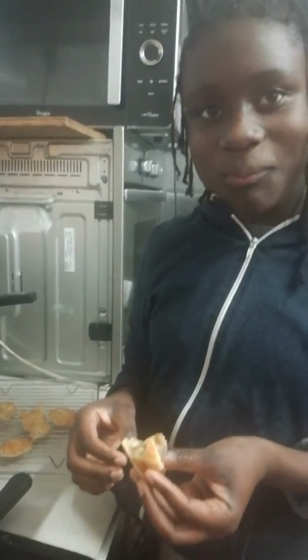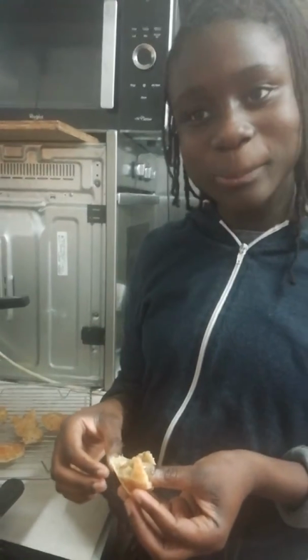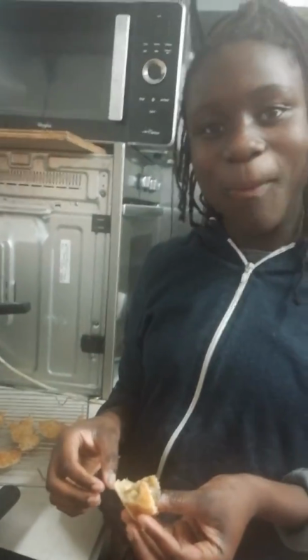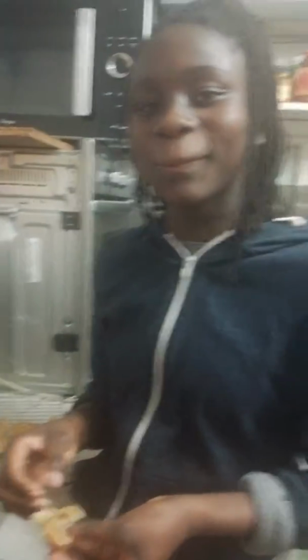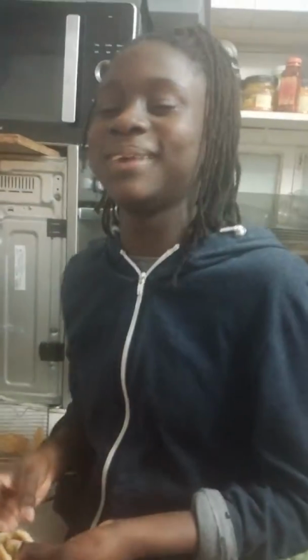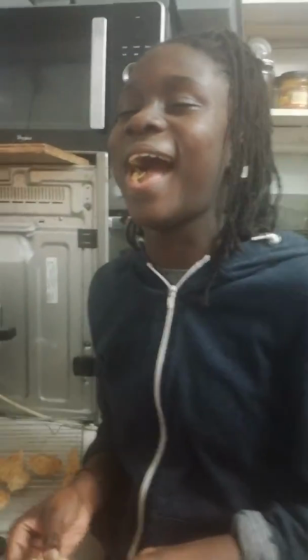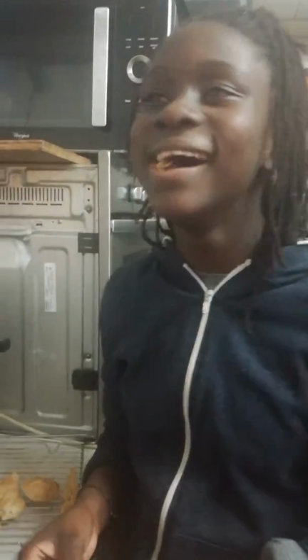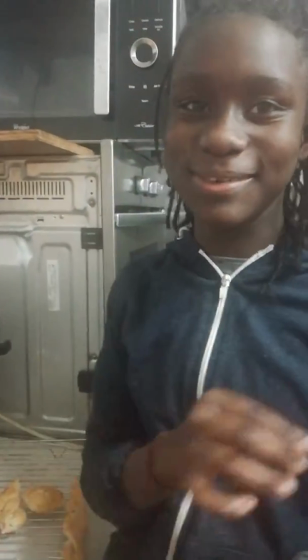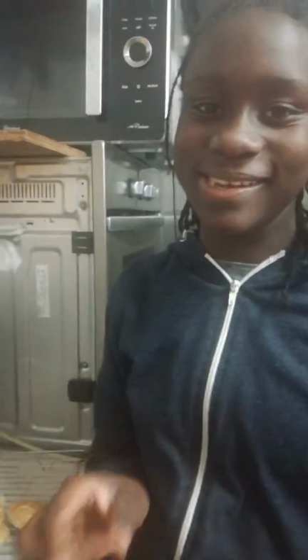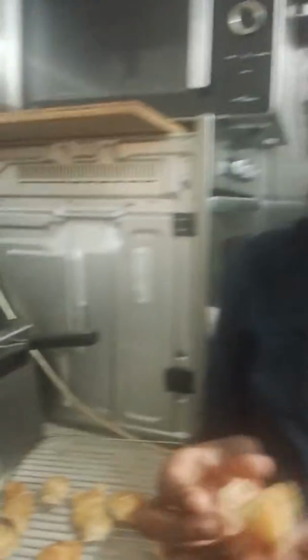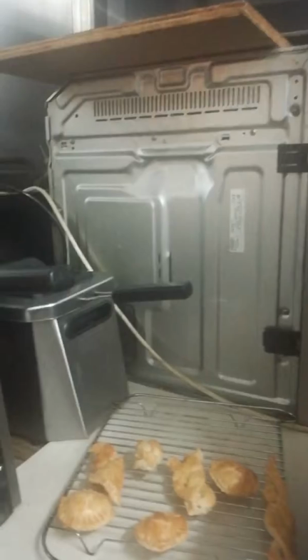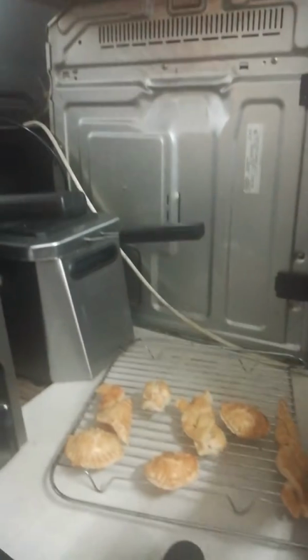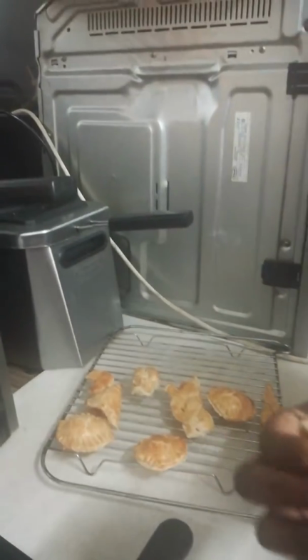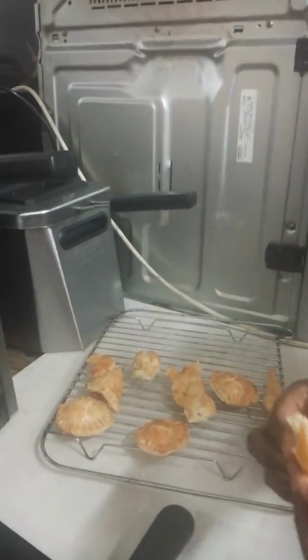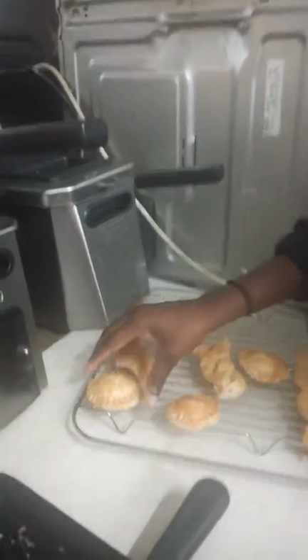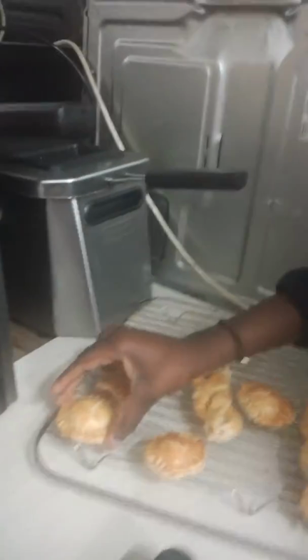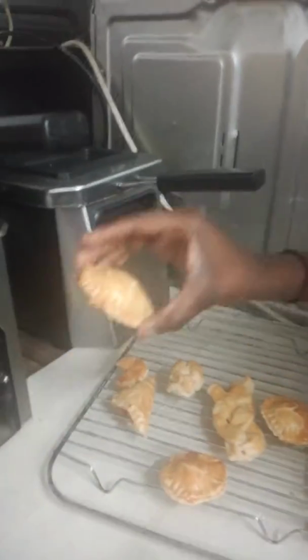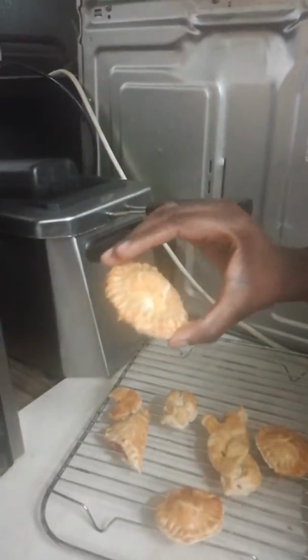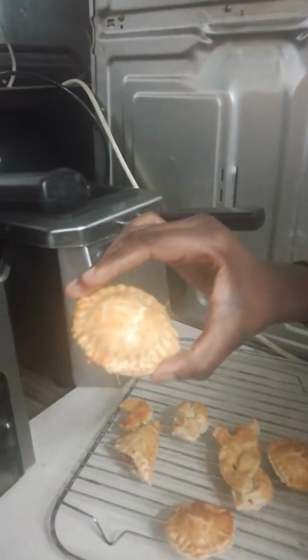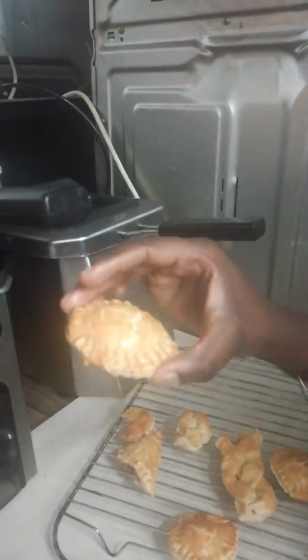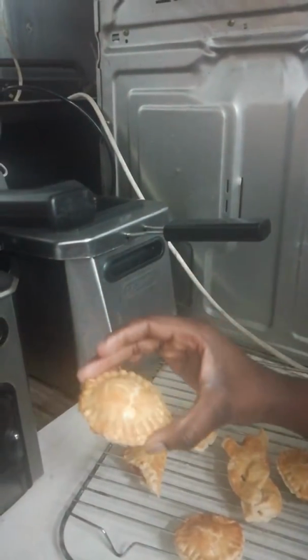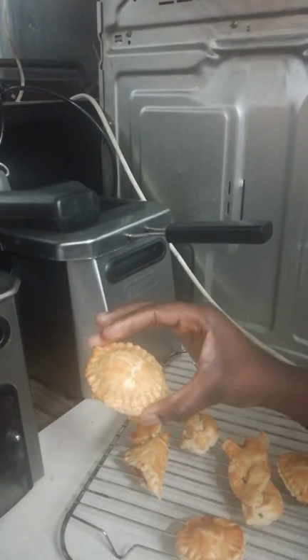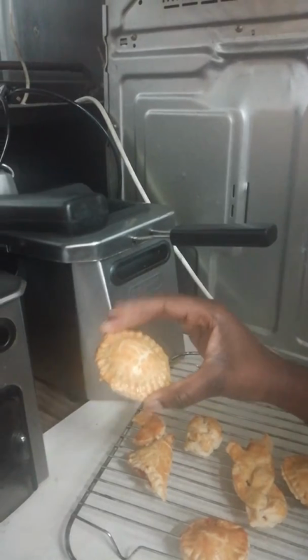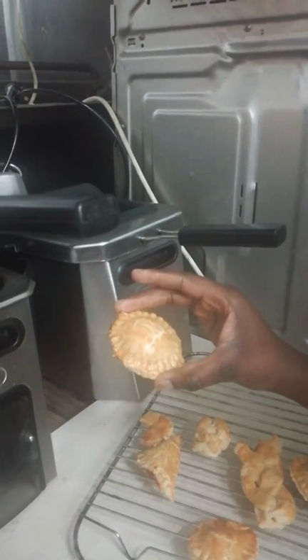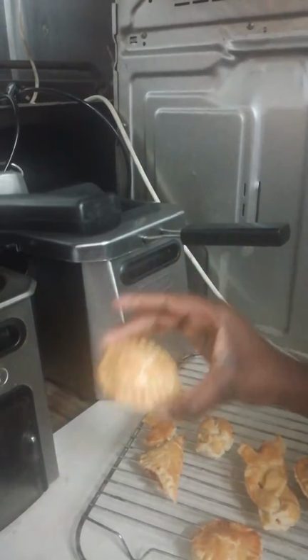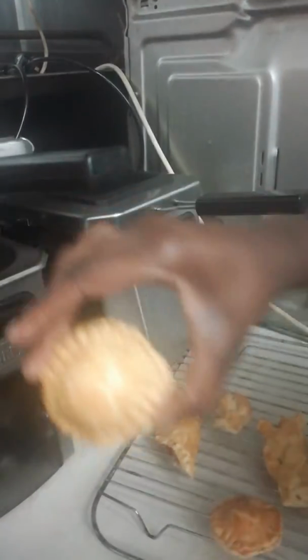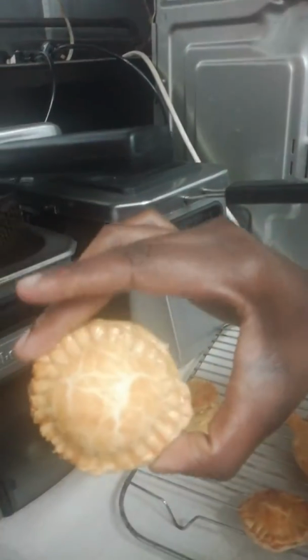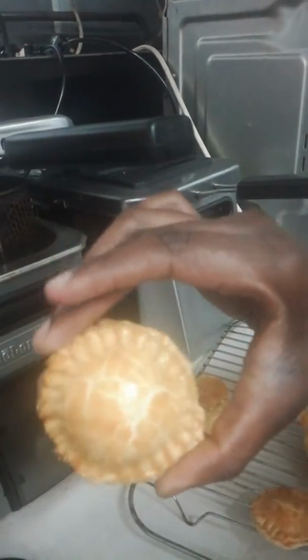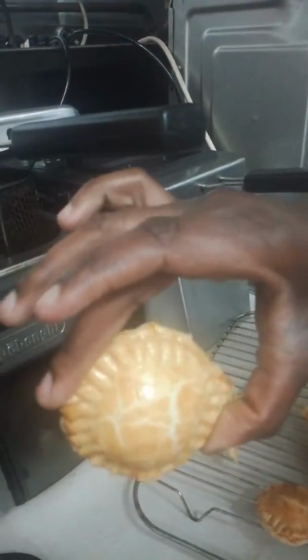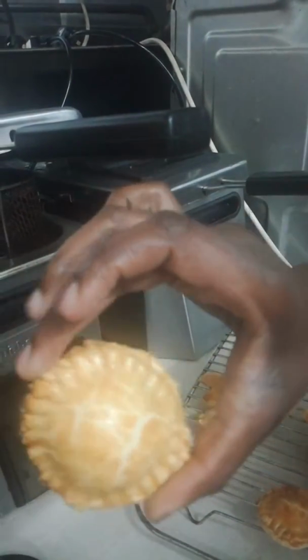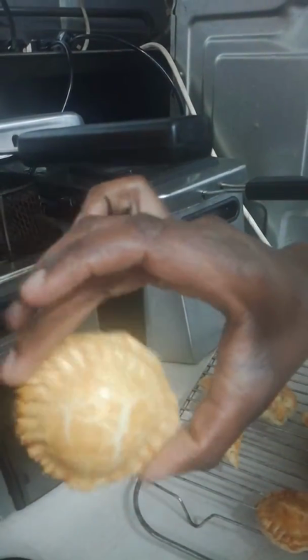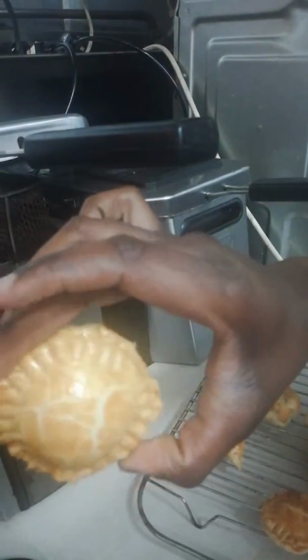Good, ain't it? Don't rub it in. What else have you got there? Well, I like to call these — after 20 minutes of thinking — my jam dodgers.